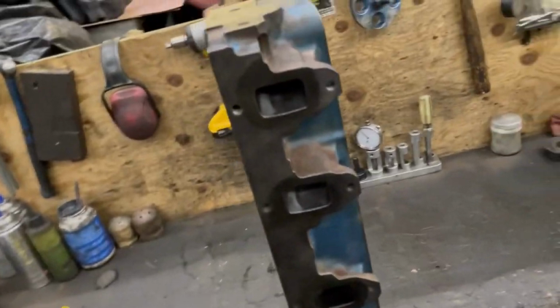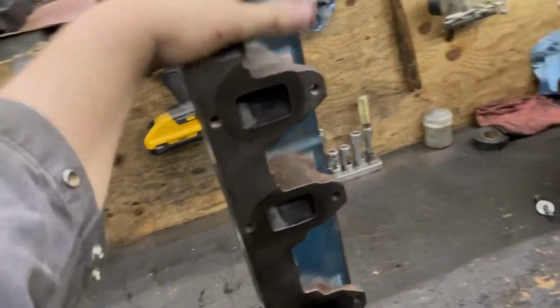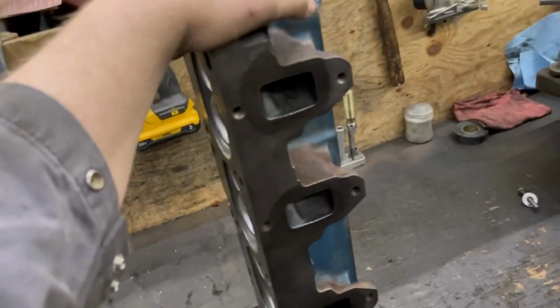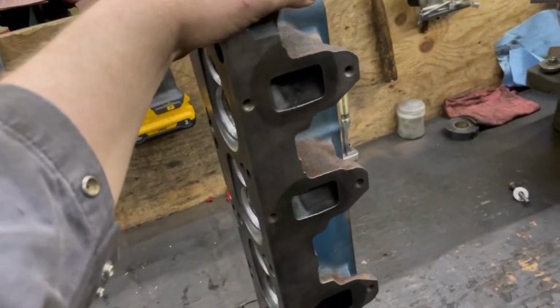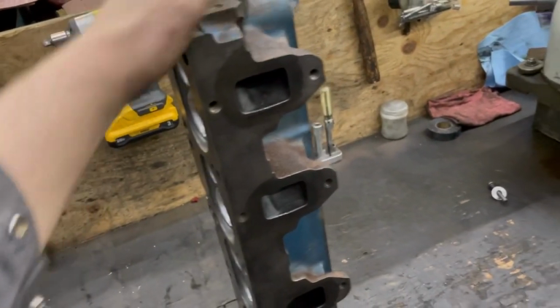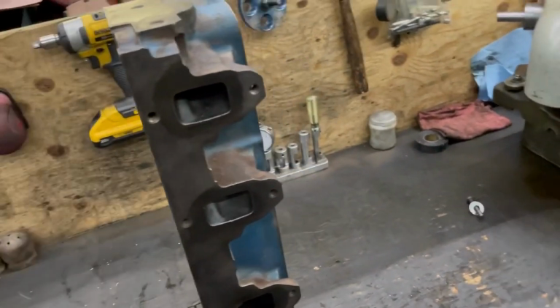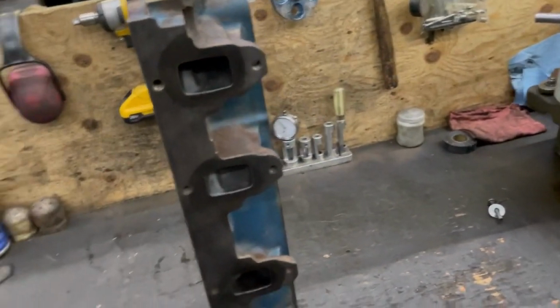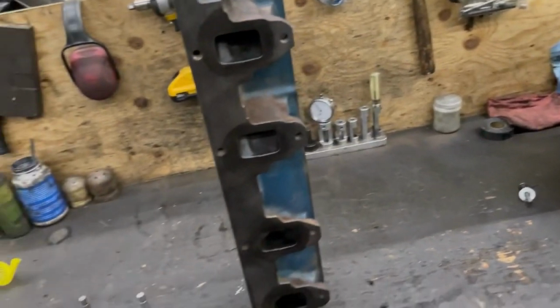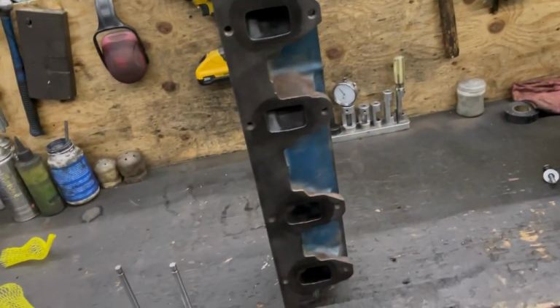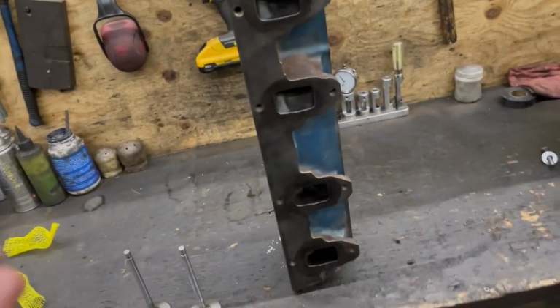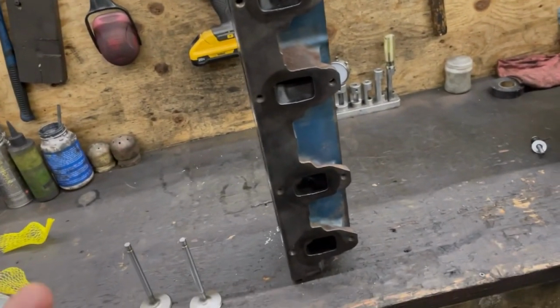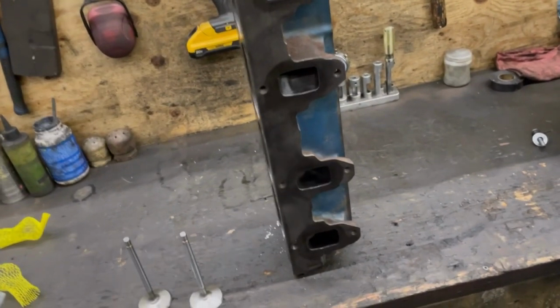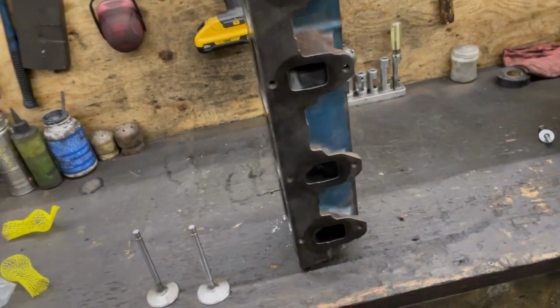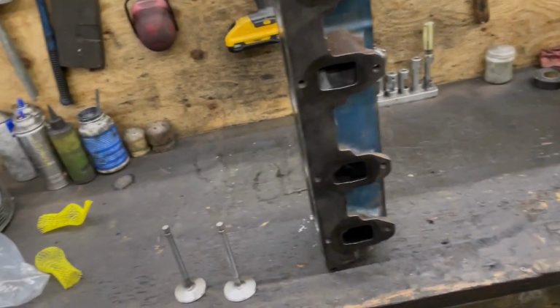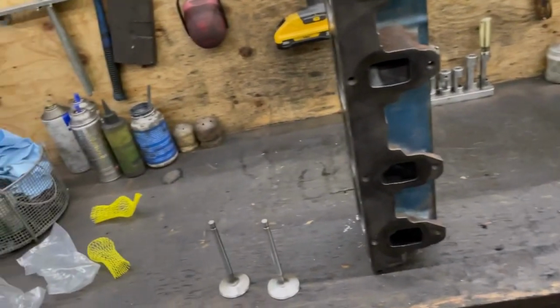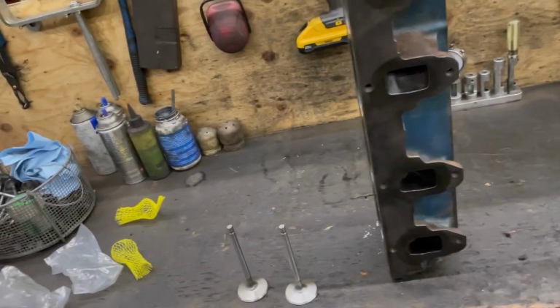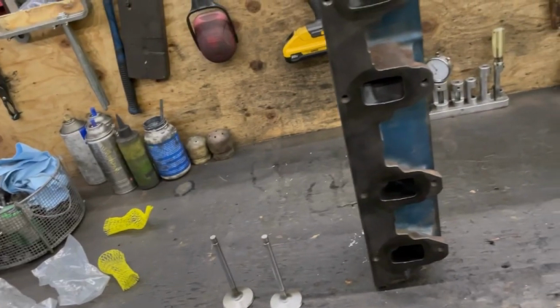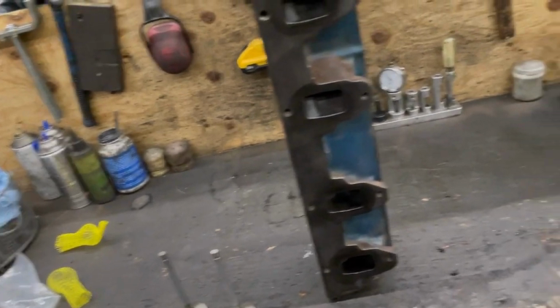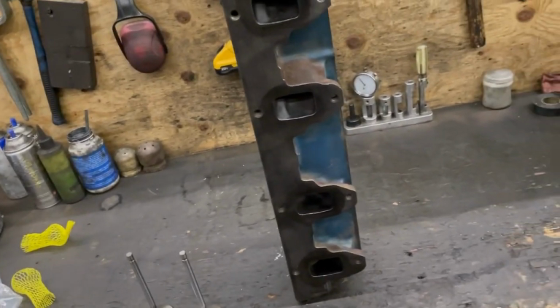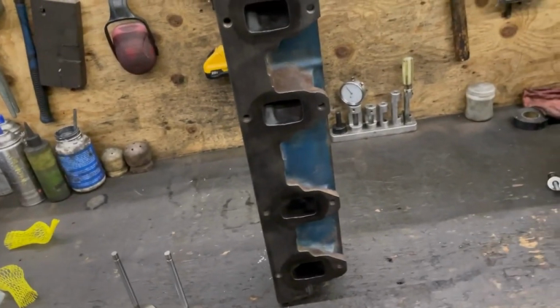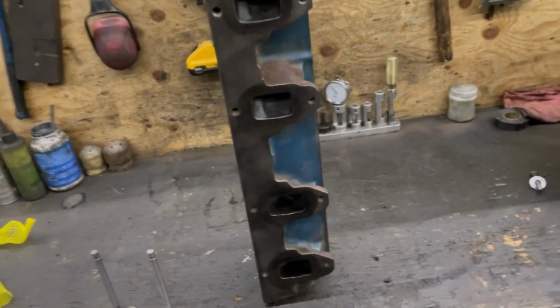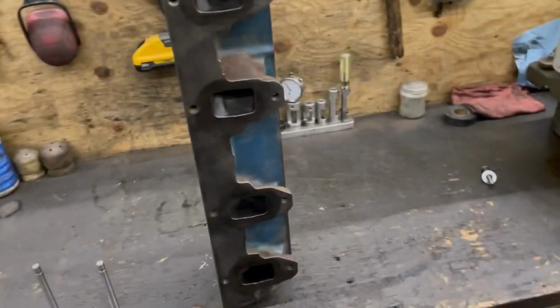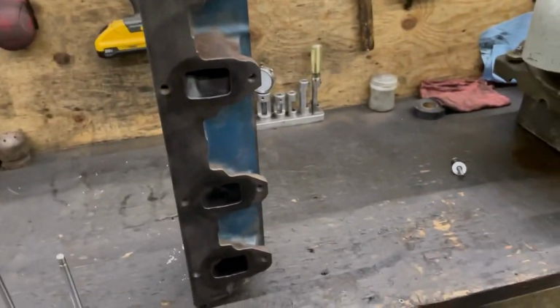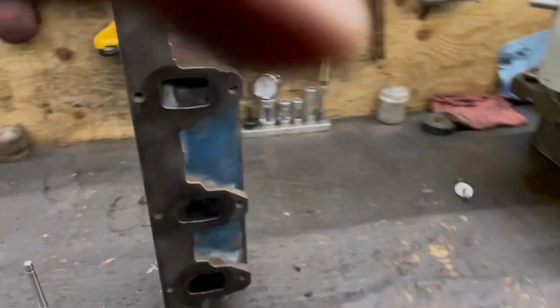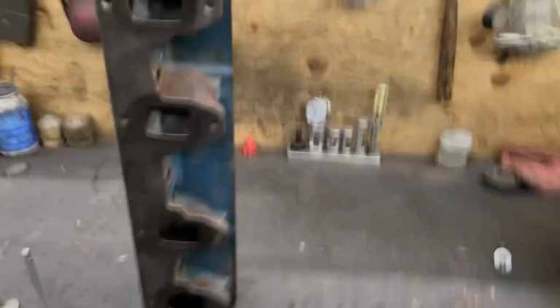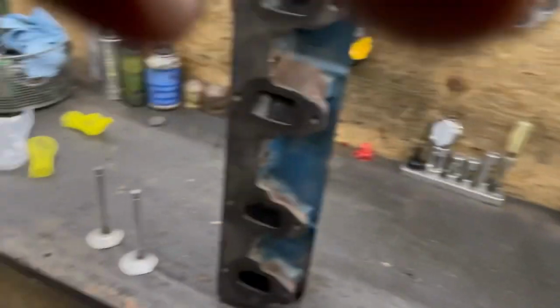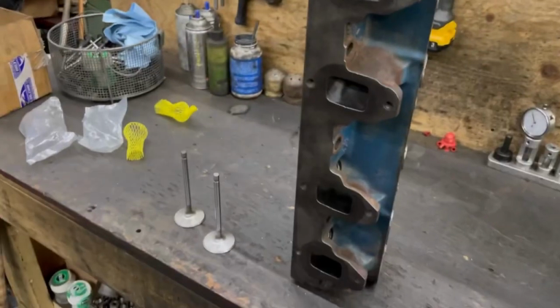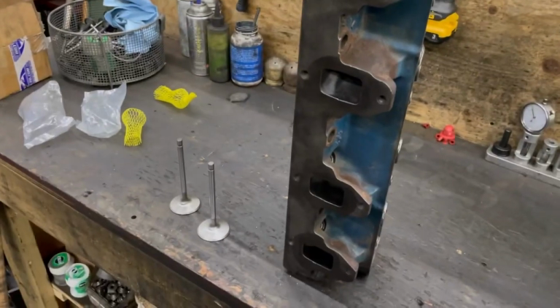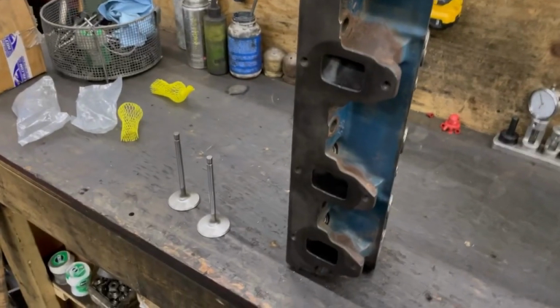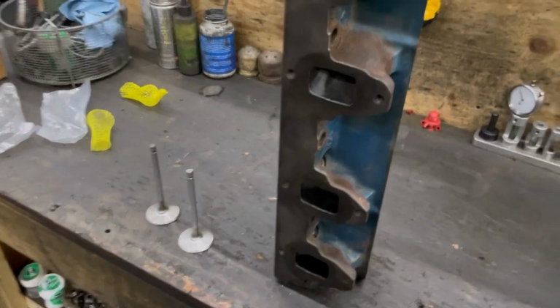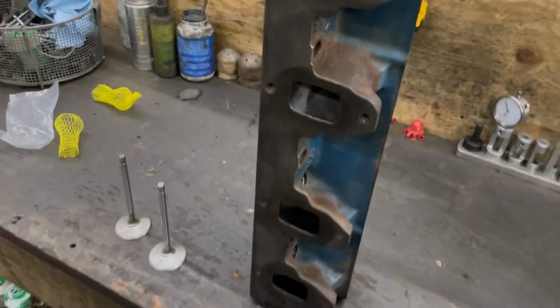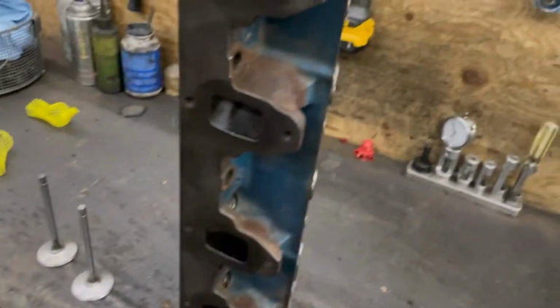This is a set of Ford FE heads. We don't do lots of them, but there are actually three sets here right now from three separate guys. I wanted to talk about installed stem height.